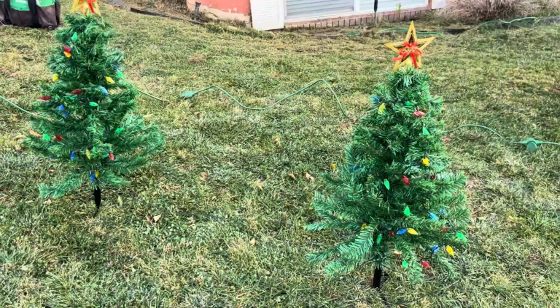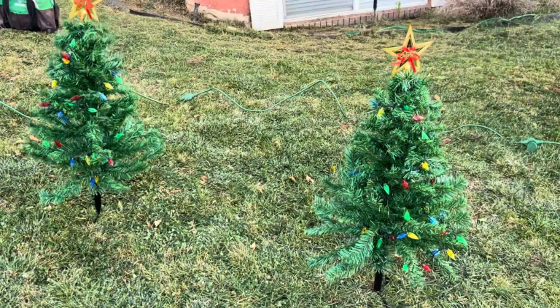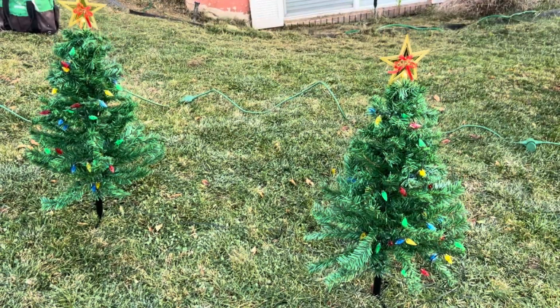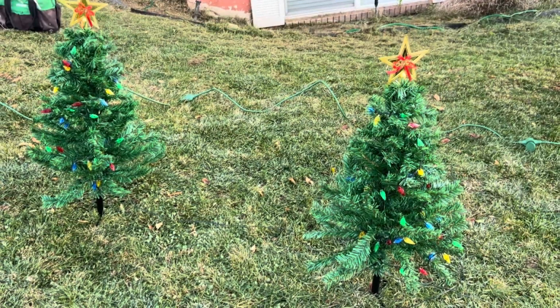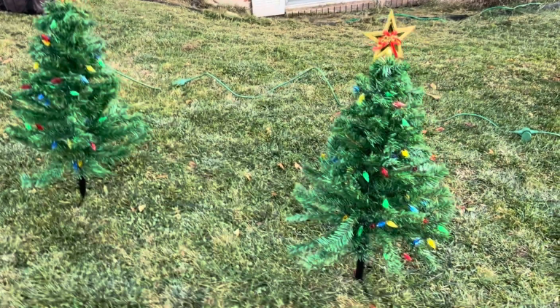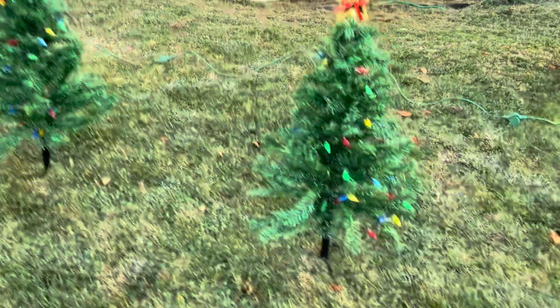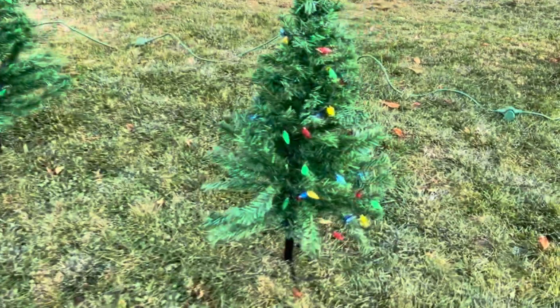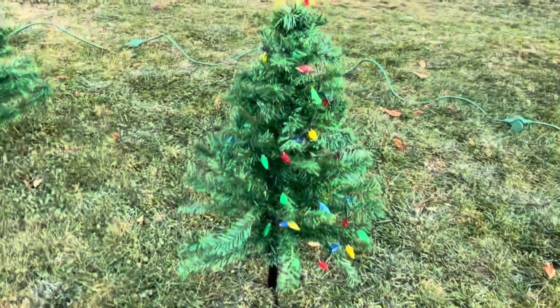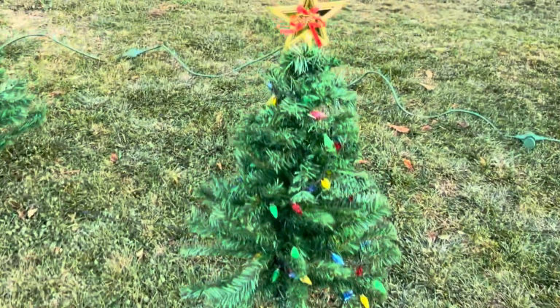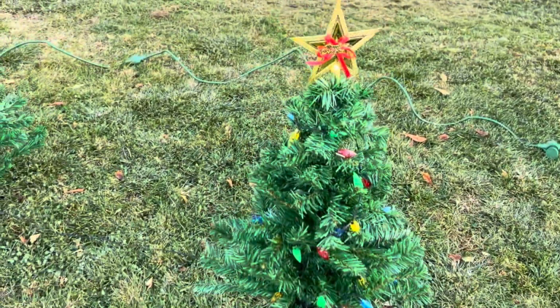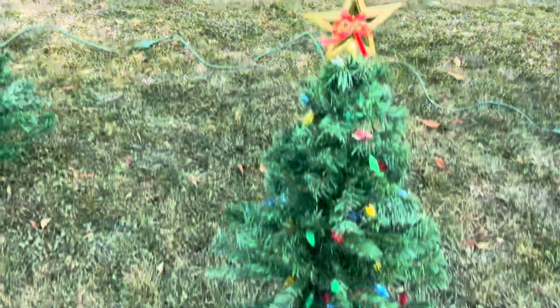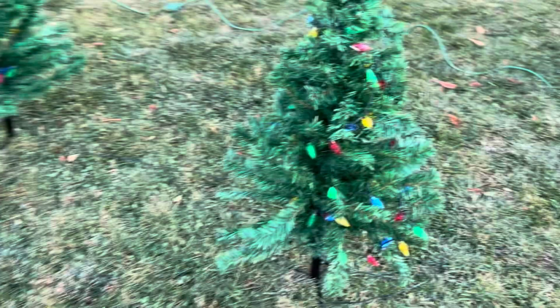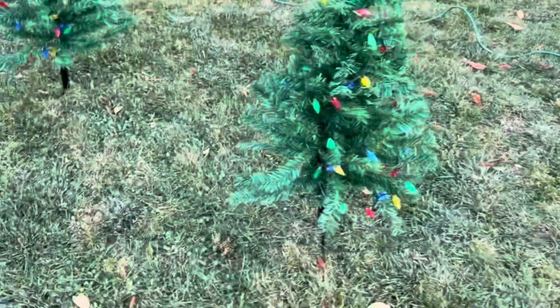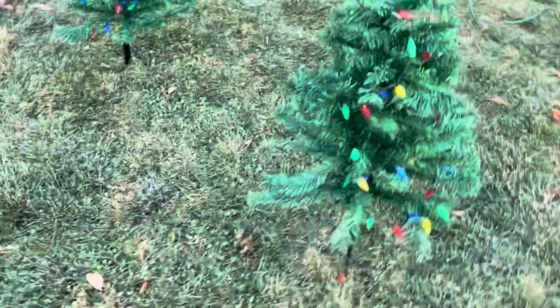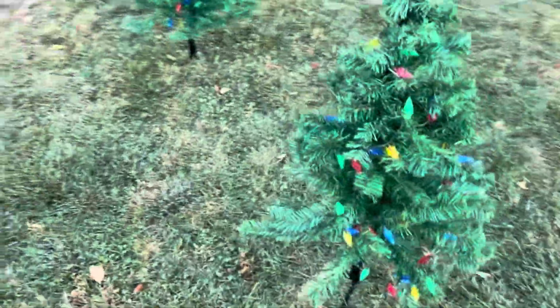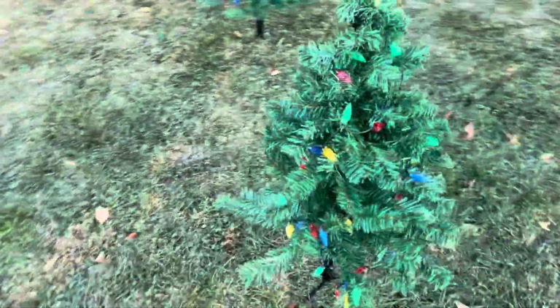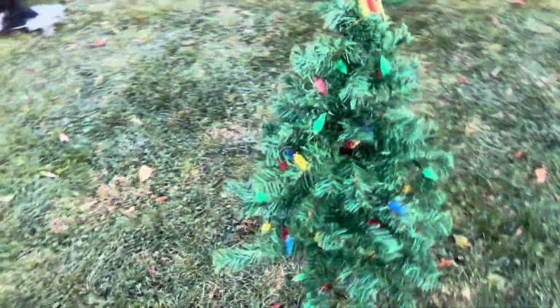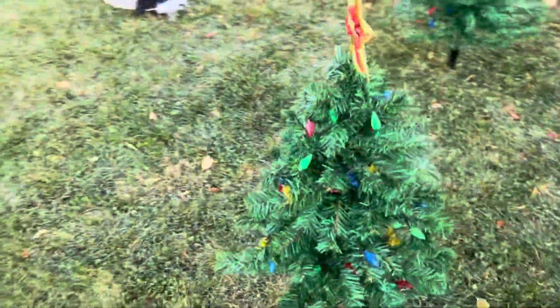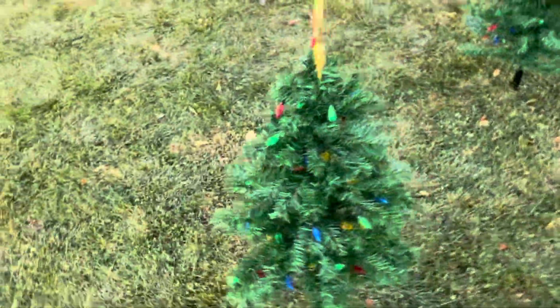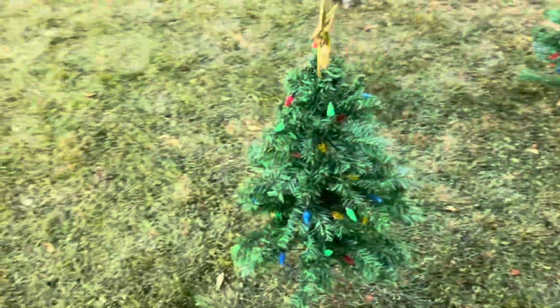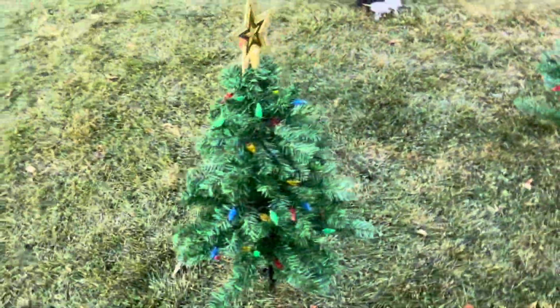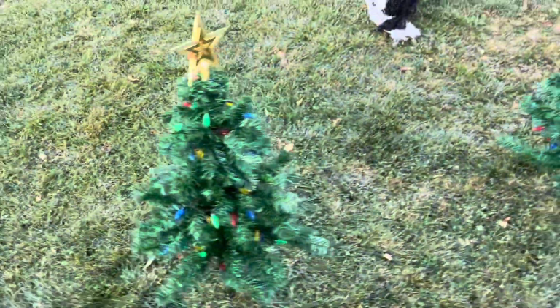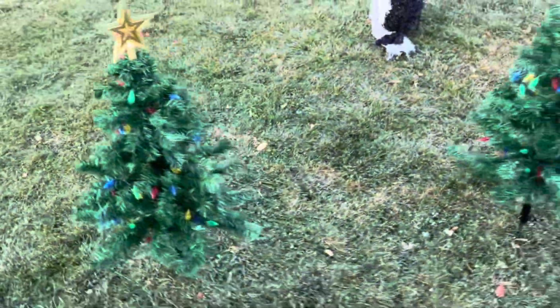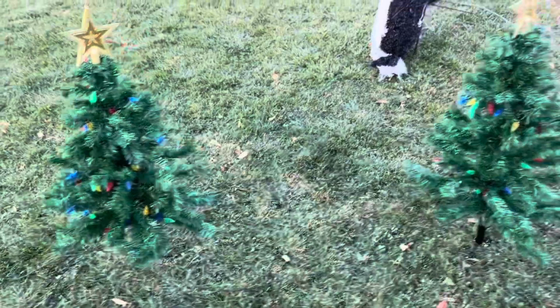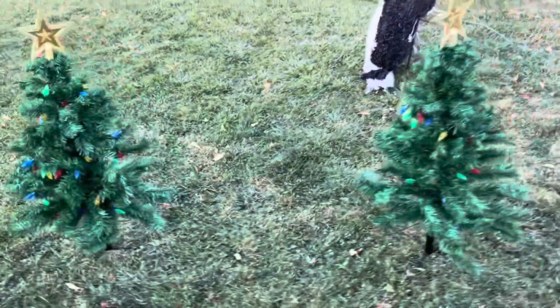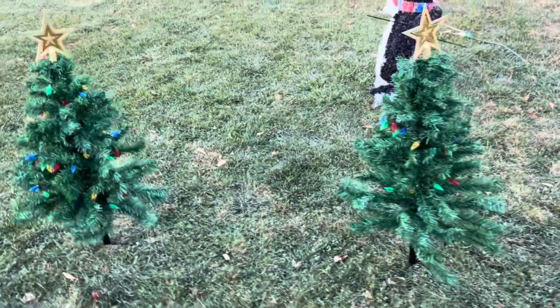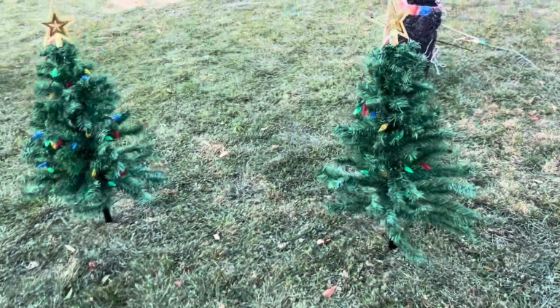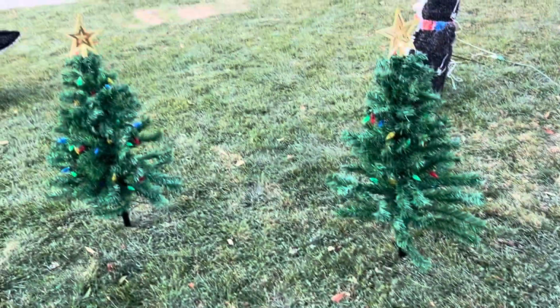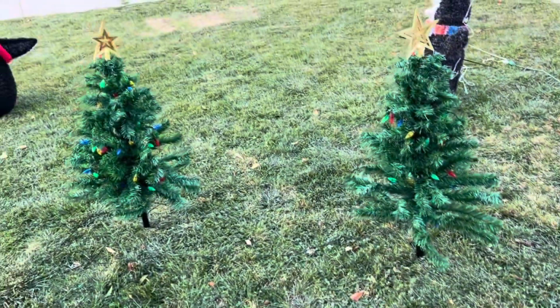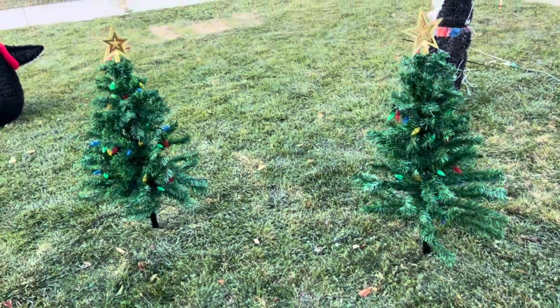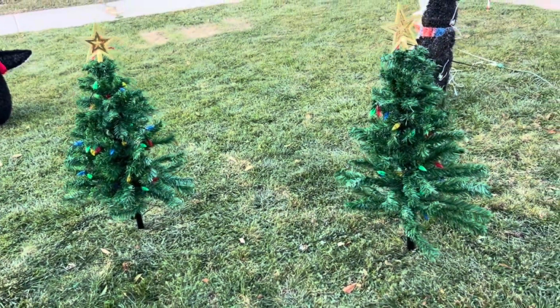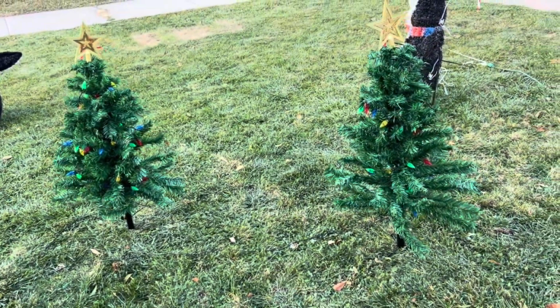I love things that are just easy, that make my life easy. These cute little Christmas trees — they're not very tall, maybe two or three feet. Definitely check the description on that.